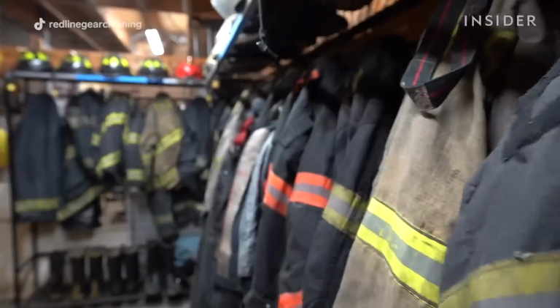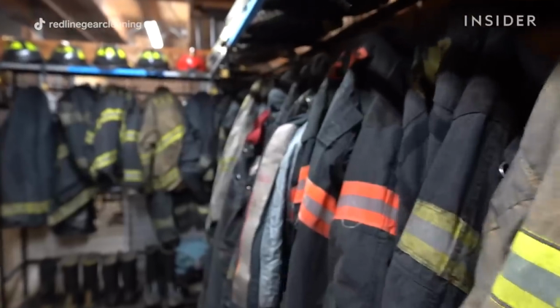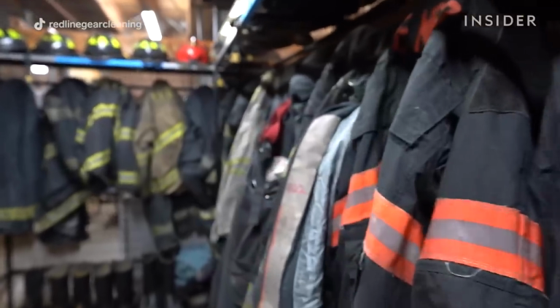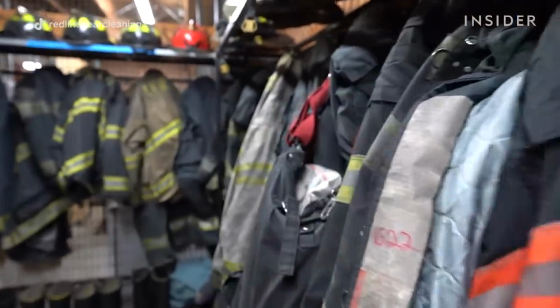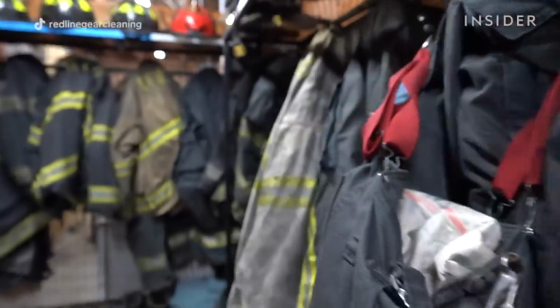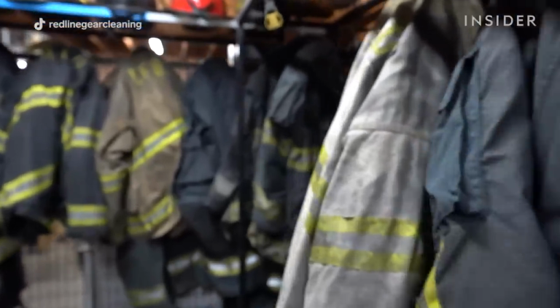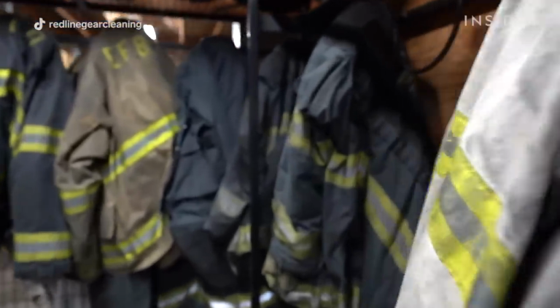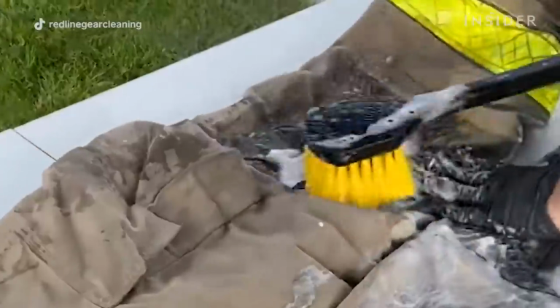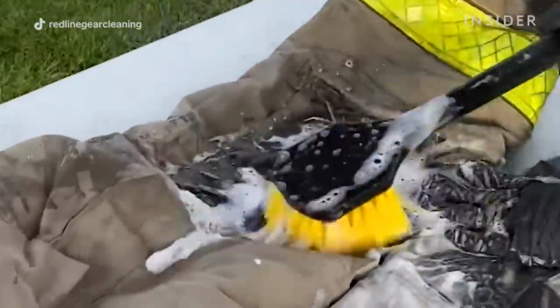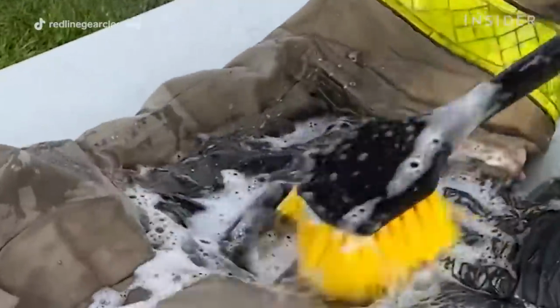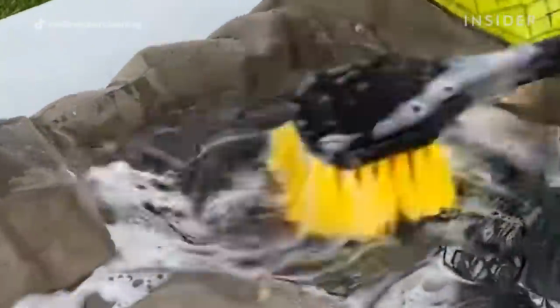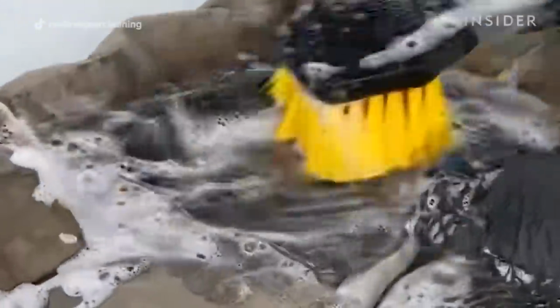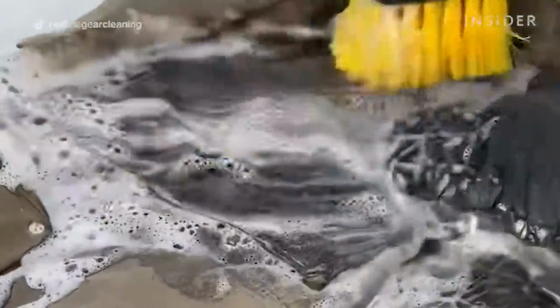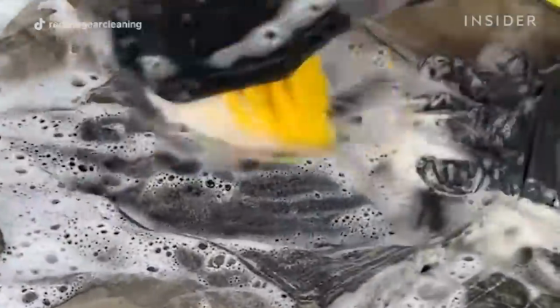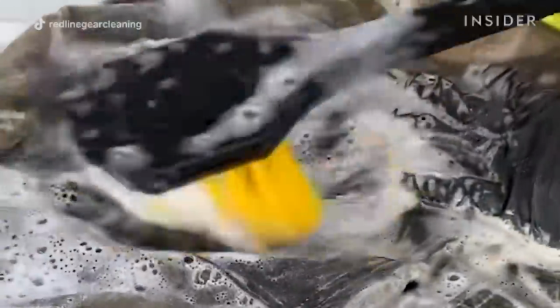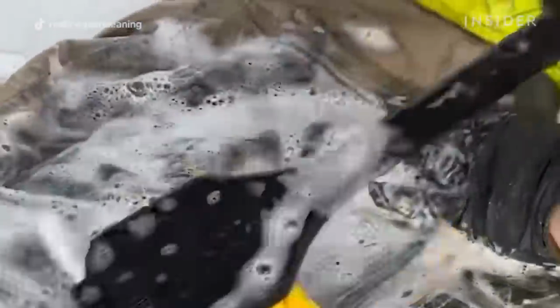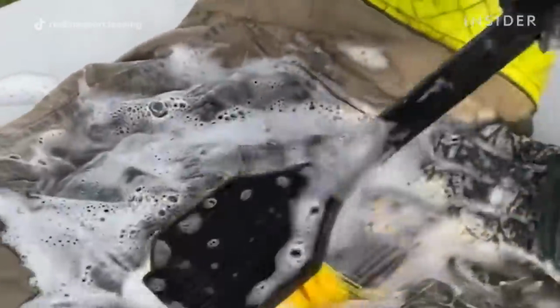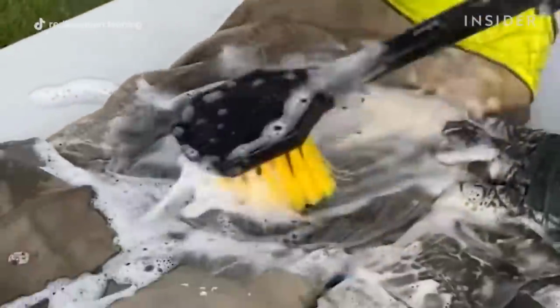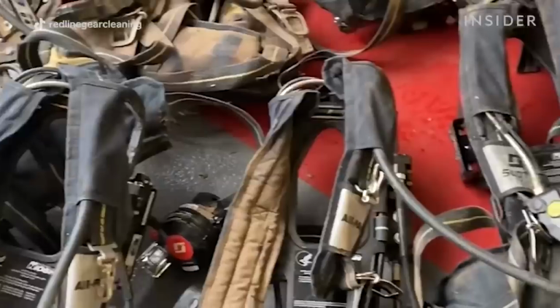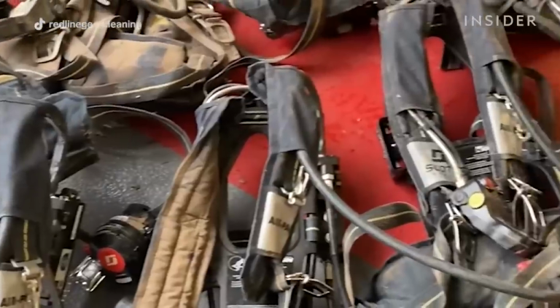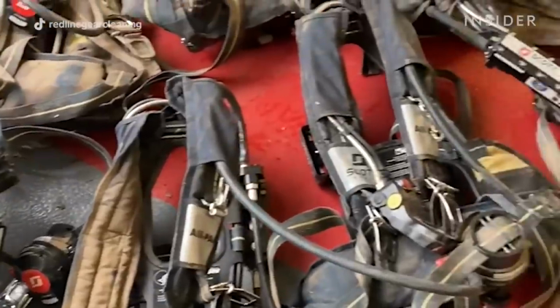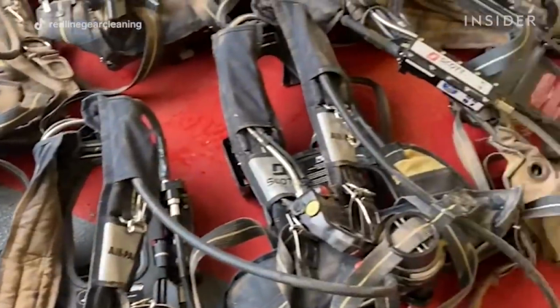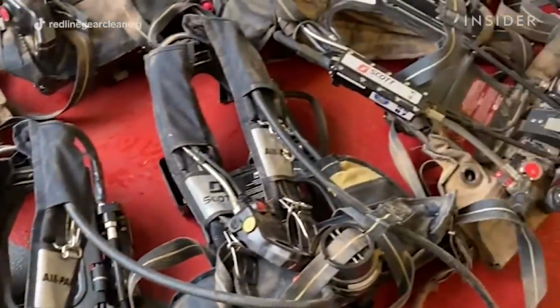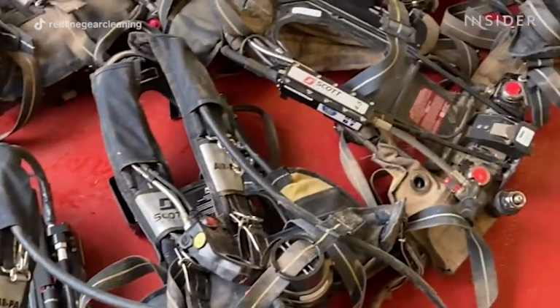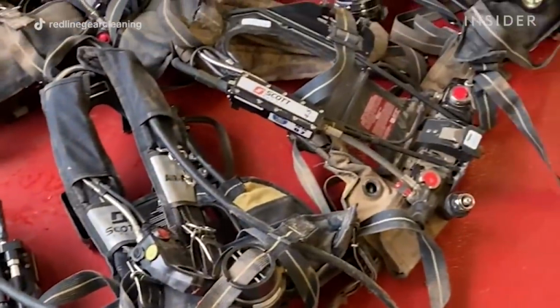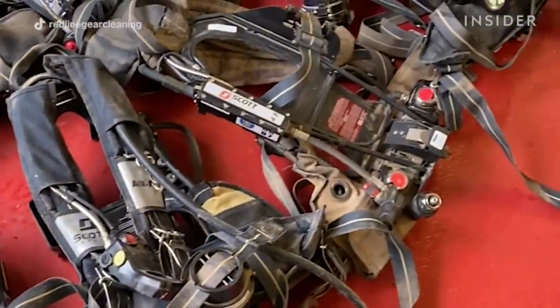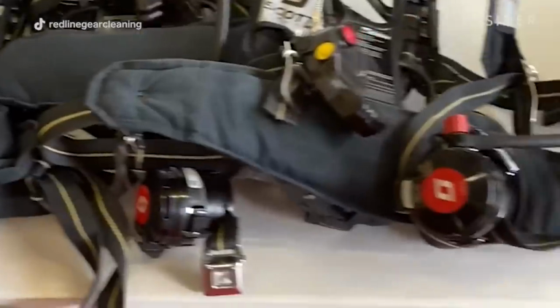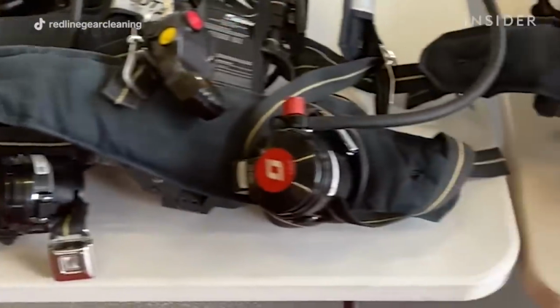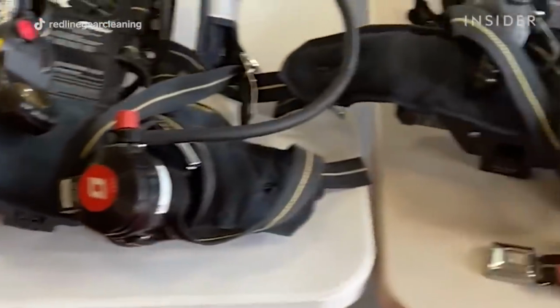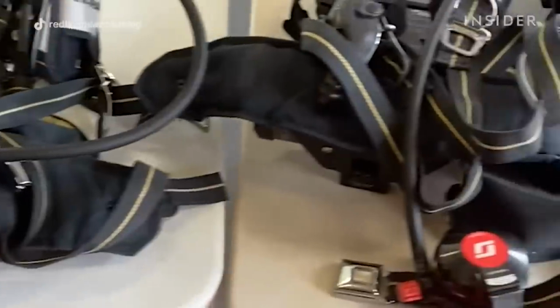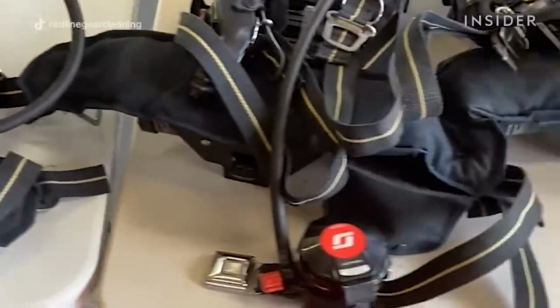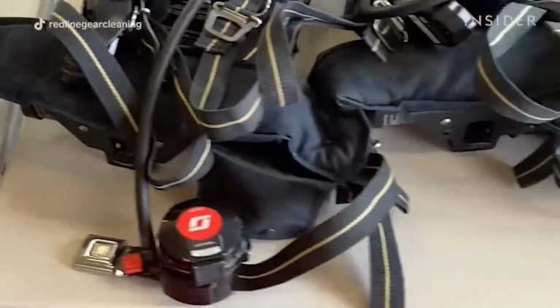That particular risk and exposure is something that we really want to try and mitigate. If the environment is toxic to the point where you have to wear your air pack, that's an exposure — because if your lungs cannot handle the exposure, your gear is absorbing all those exposures into it, and that needs to be cleaned and washed.